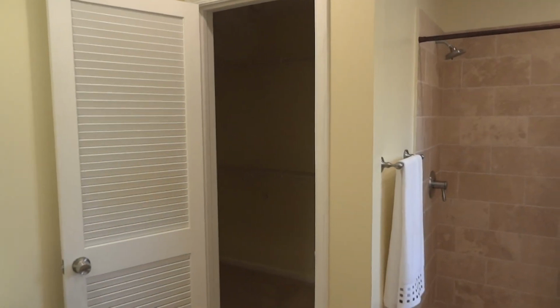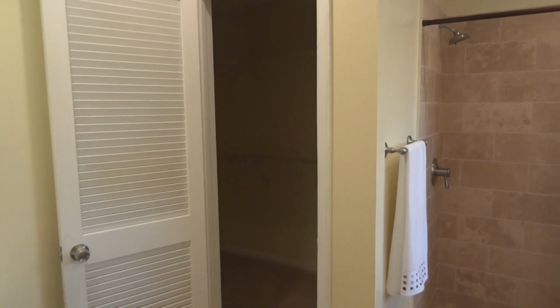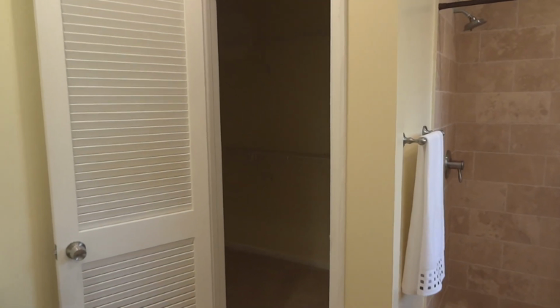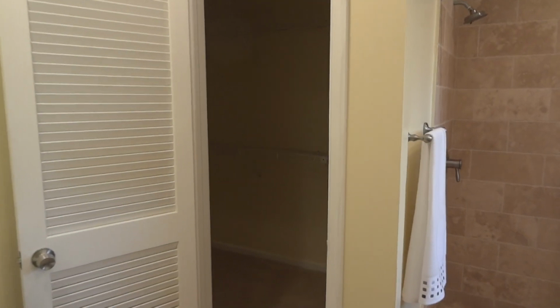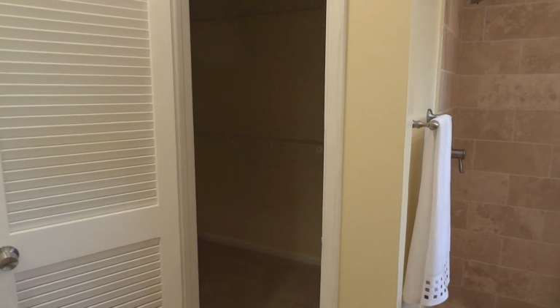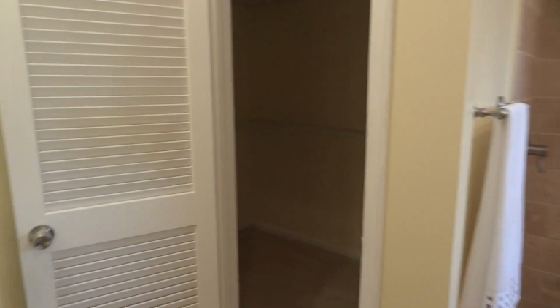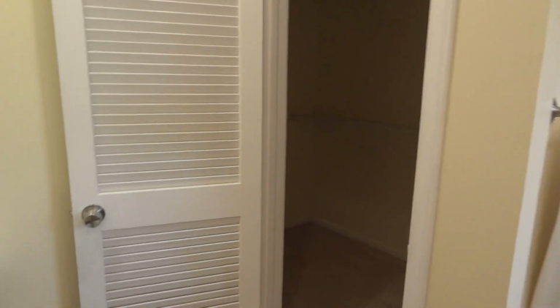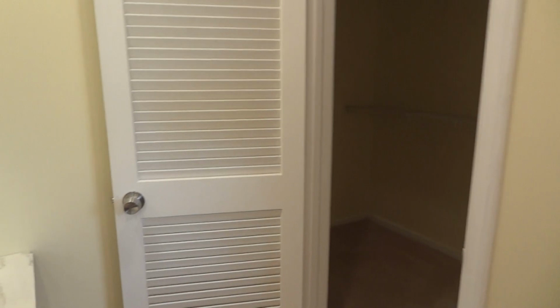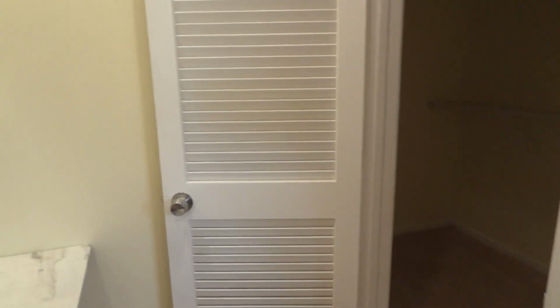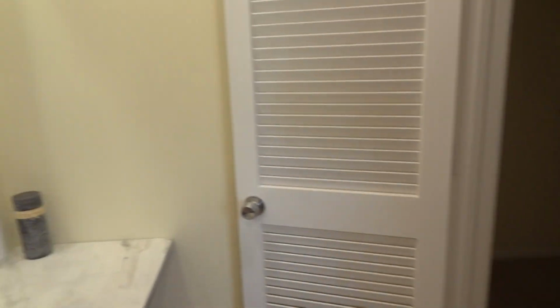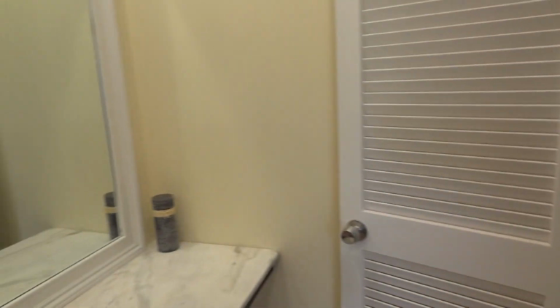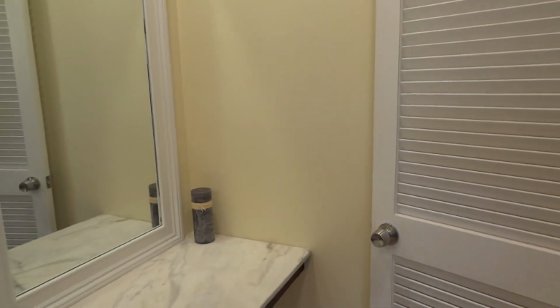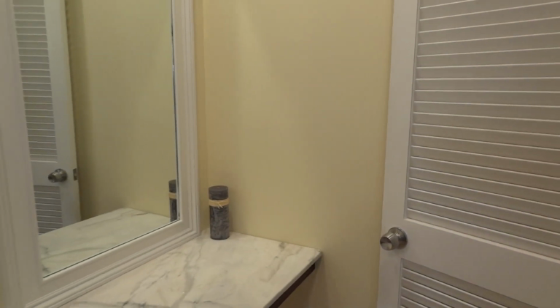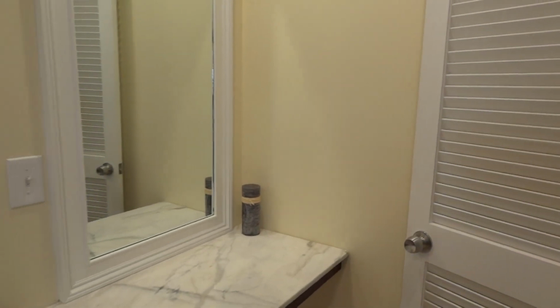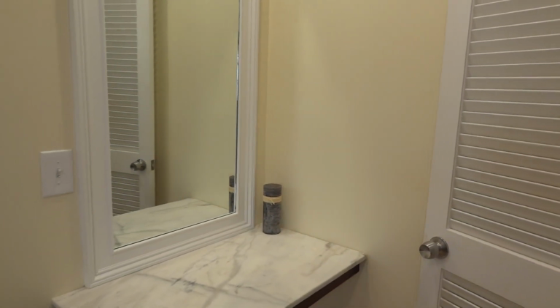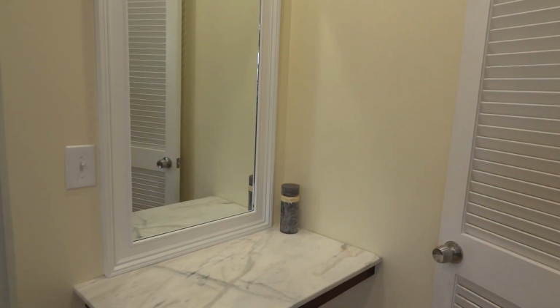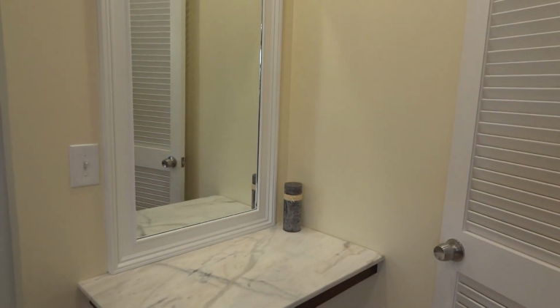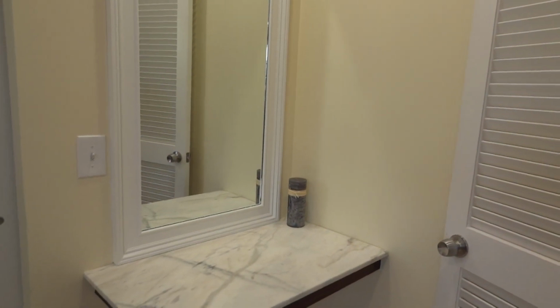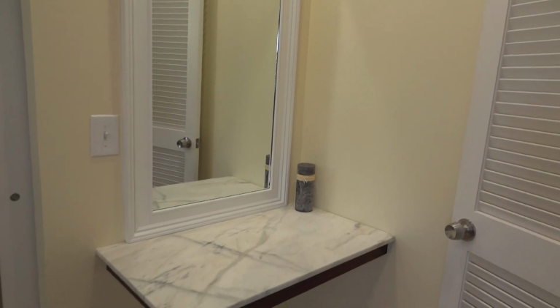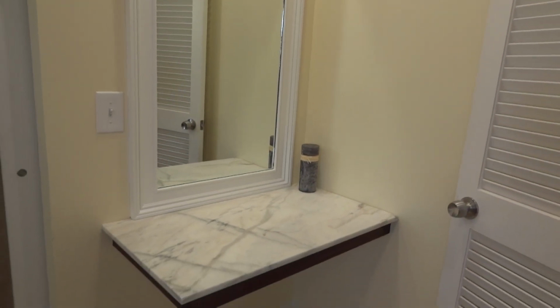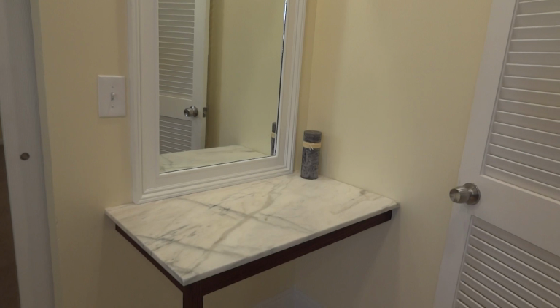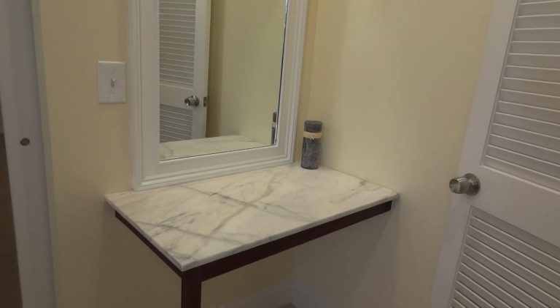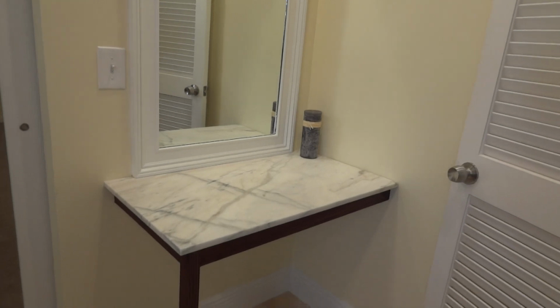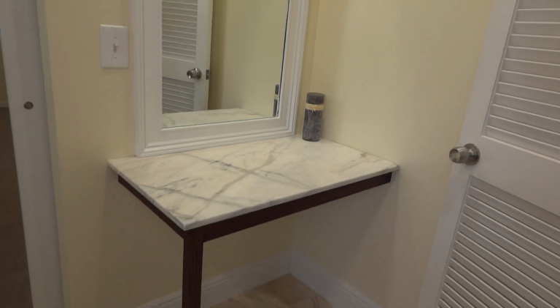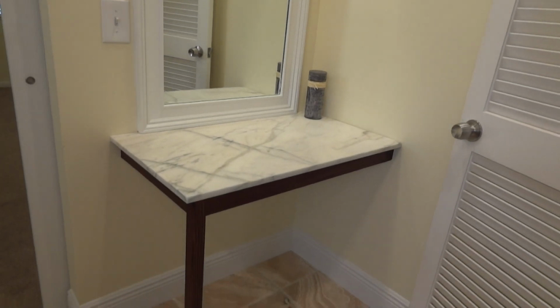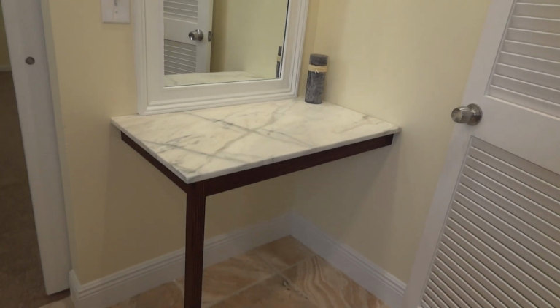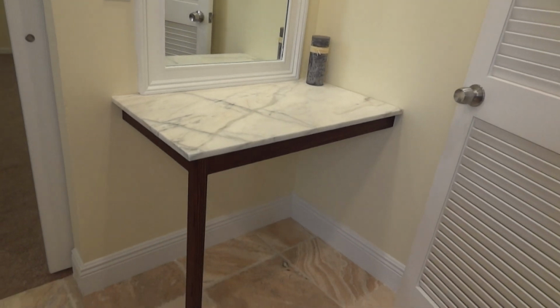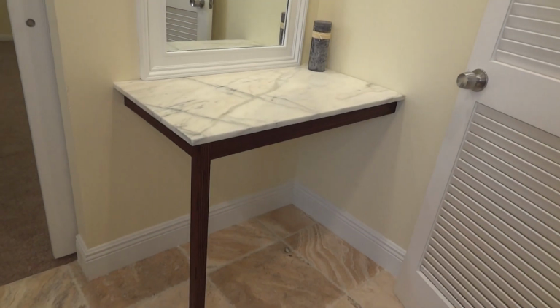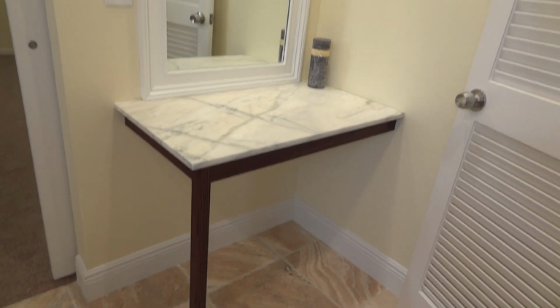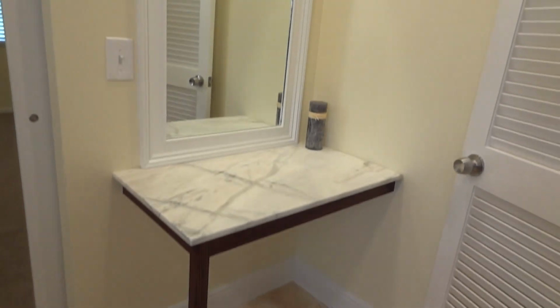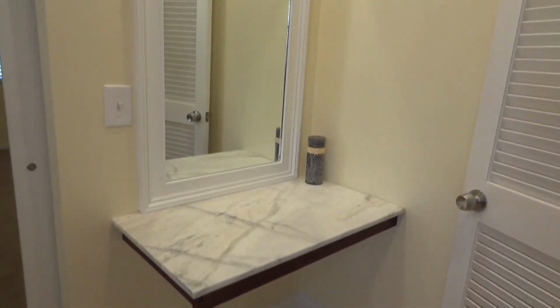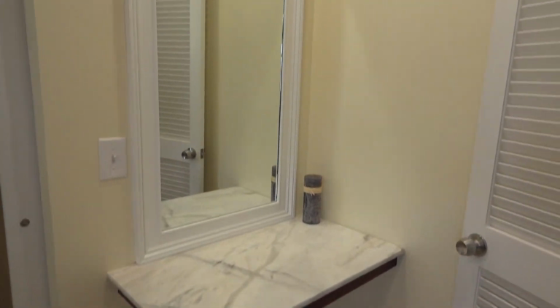You have a nice walk-in closet and a workstation here, along with a powder room — a nice feature for the master that gives you some extra space.